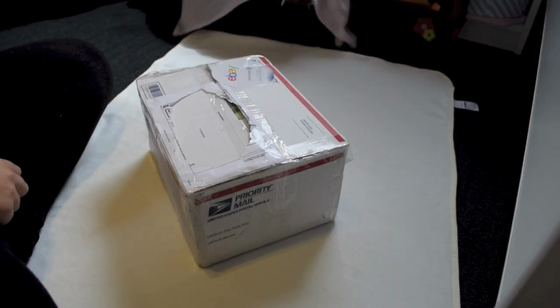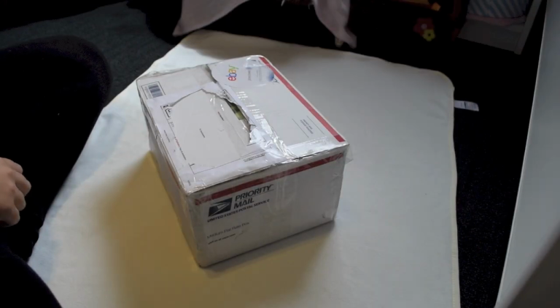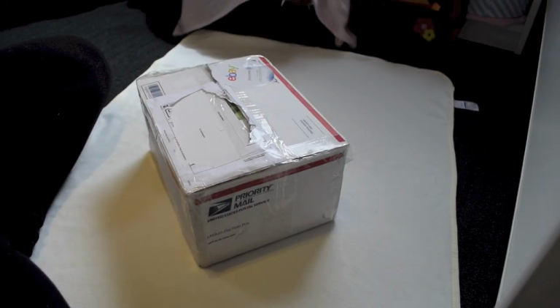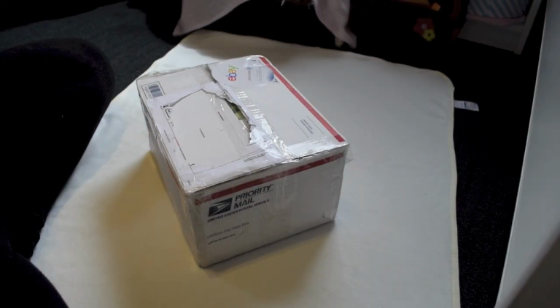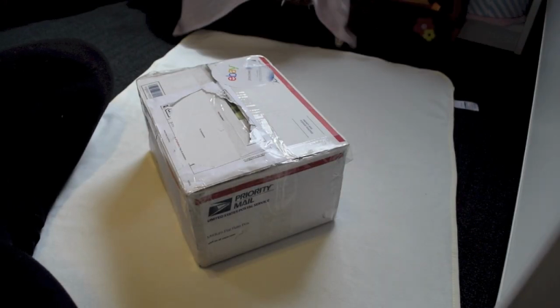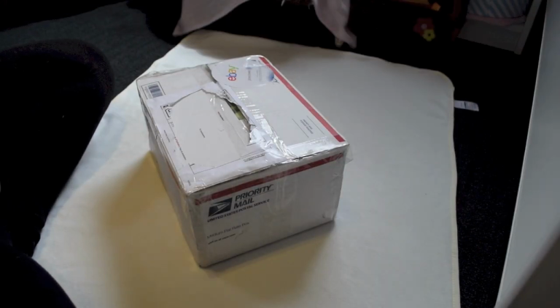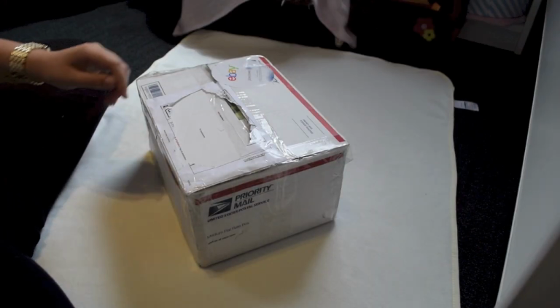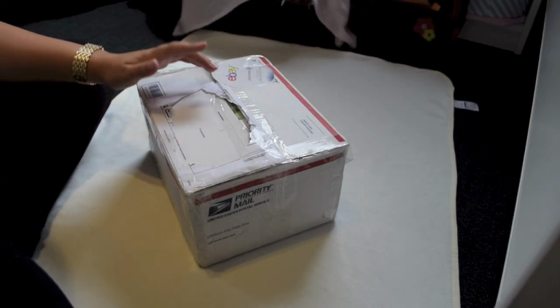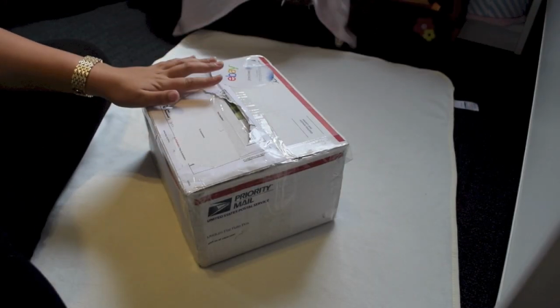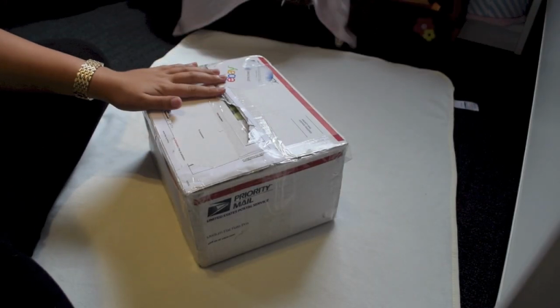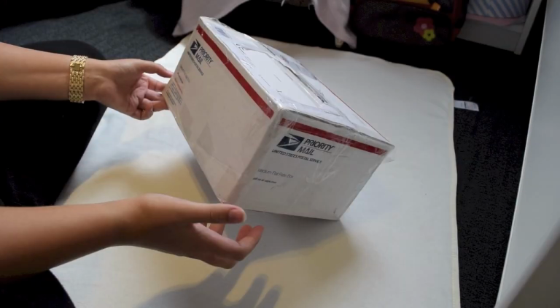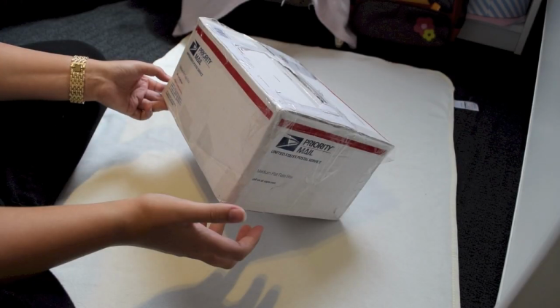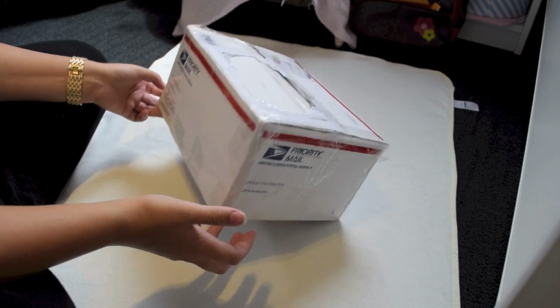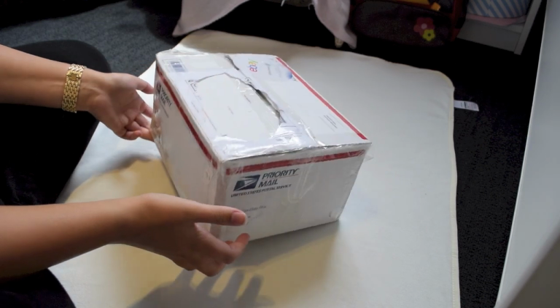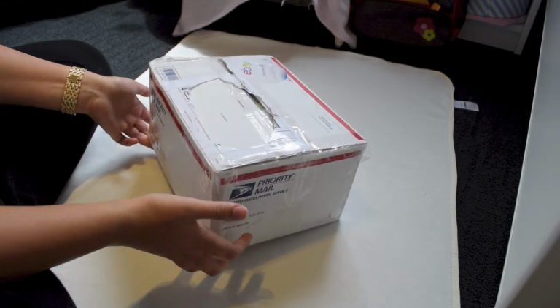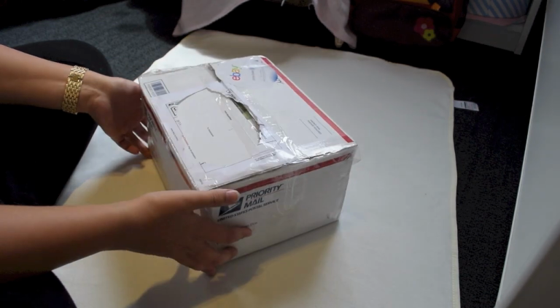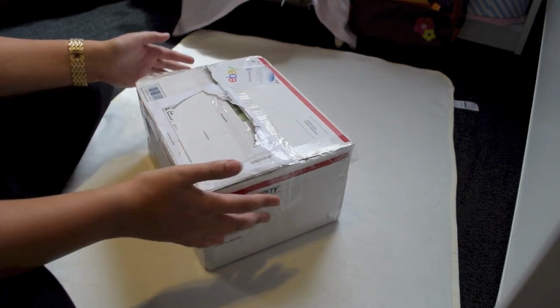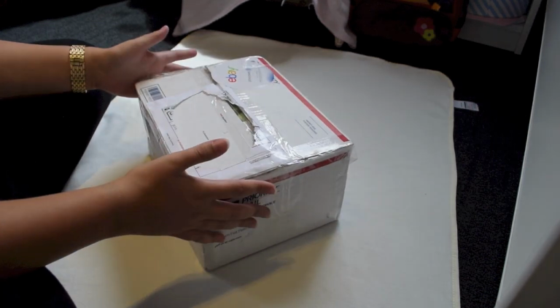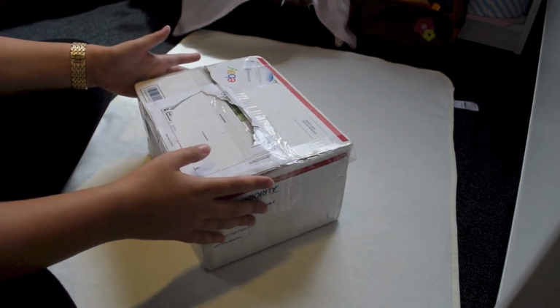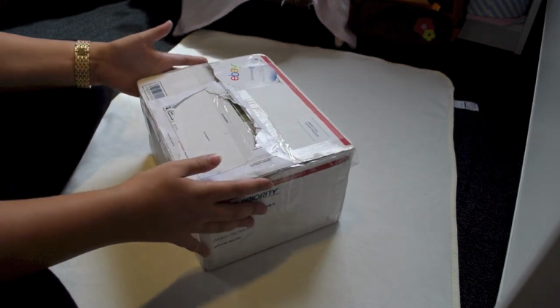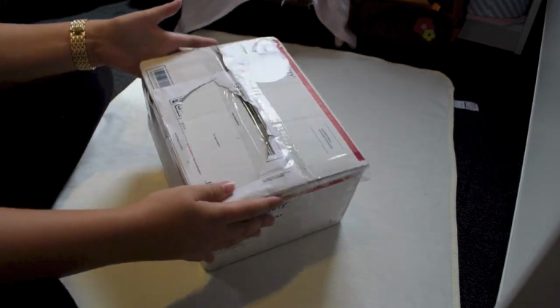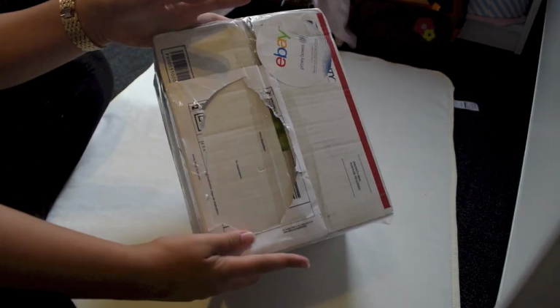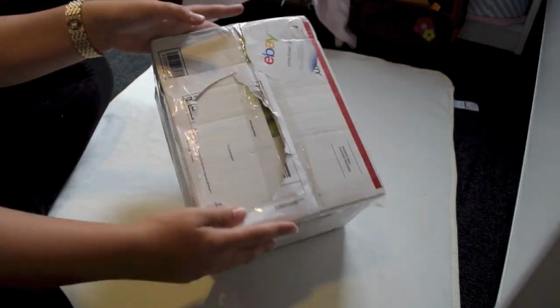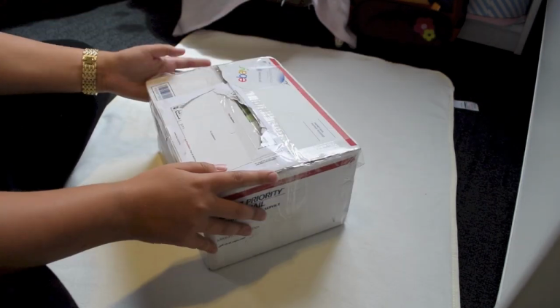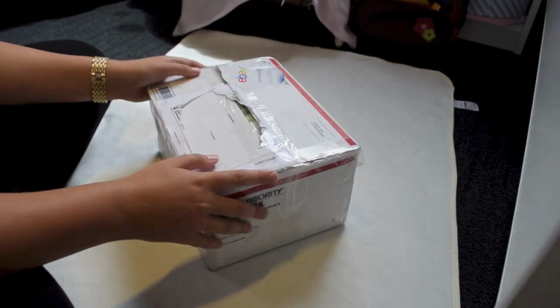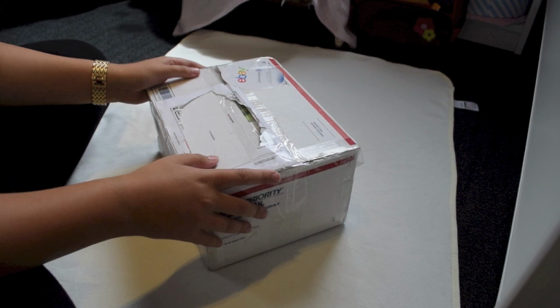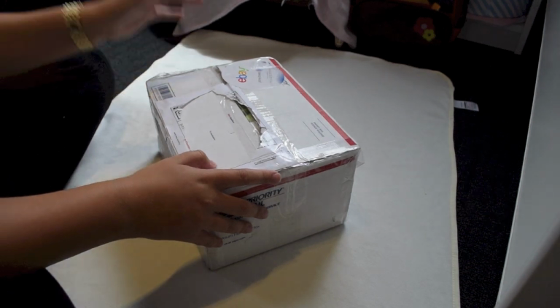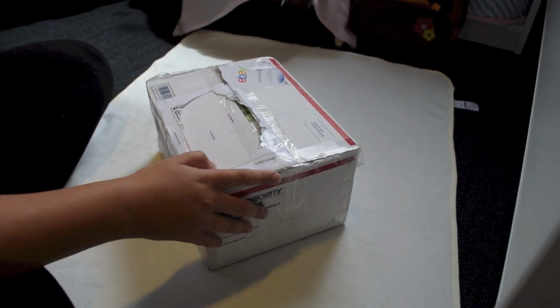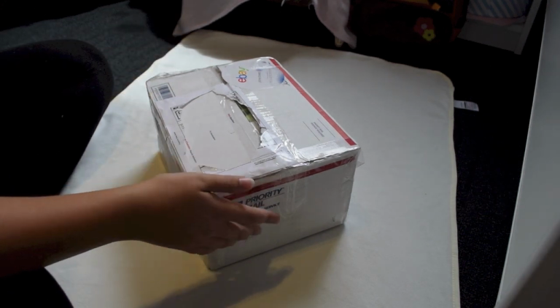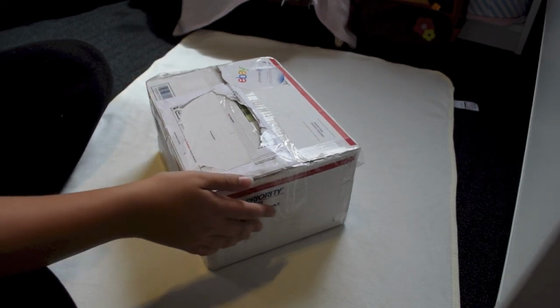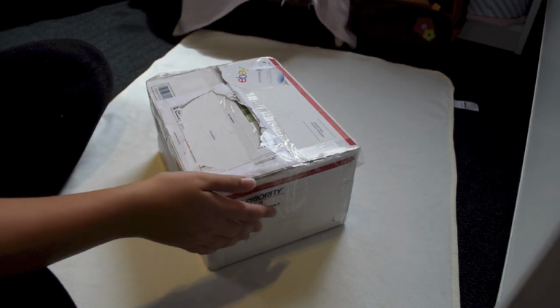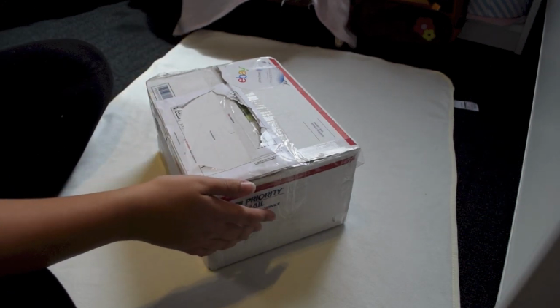Hi guys, so I have something very exciting in this box. I am expecting a new baby, which I didn't tell you guys about because I wanted it to be like a surprise.